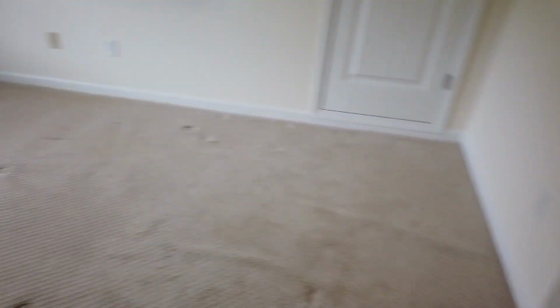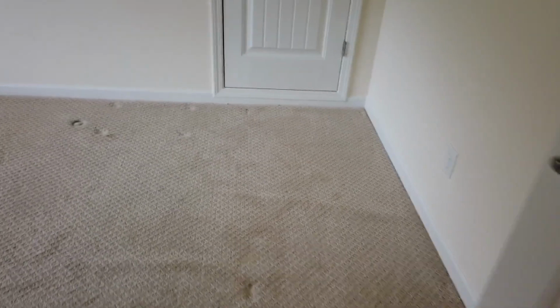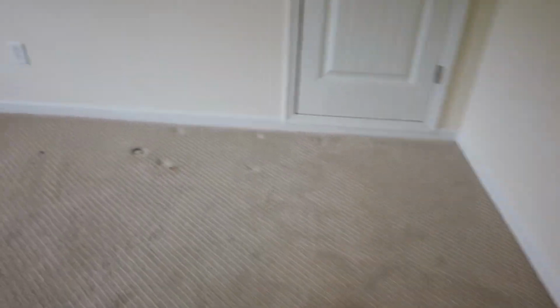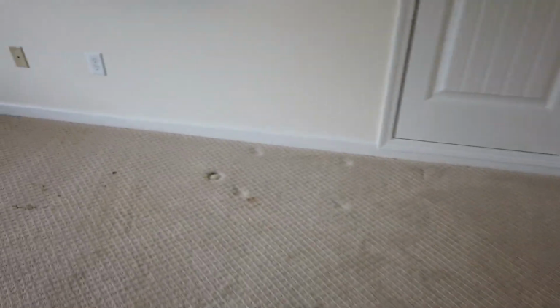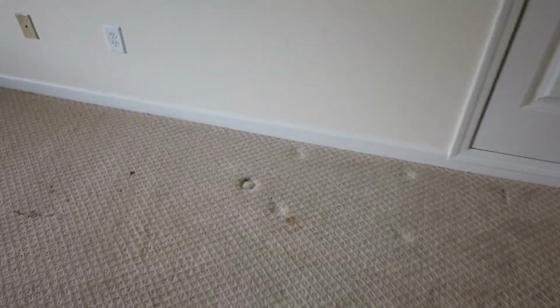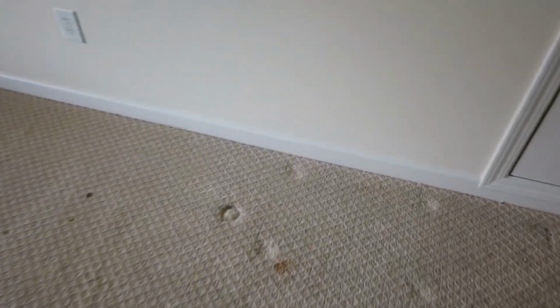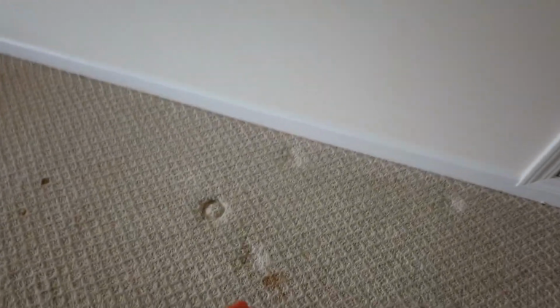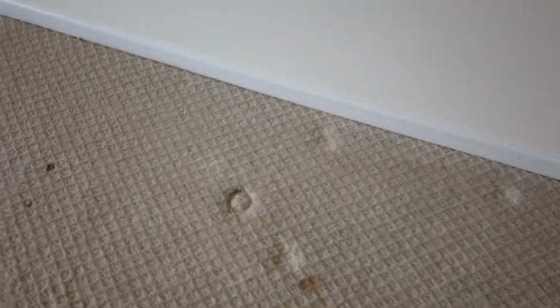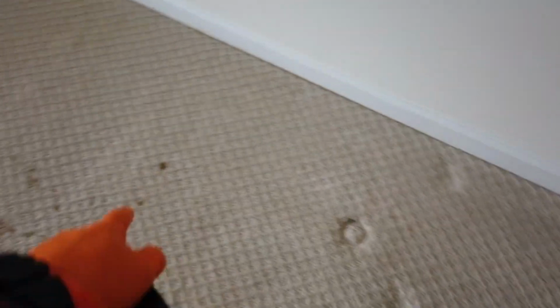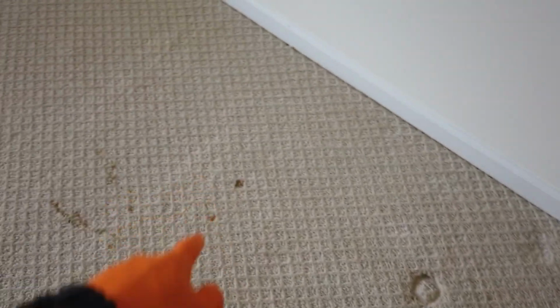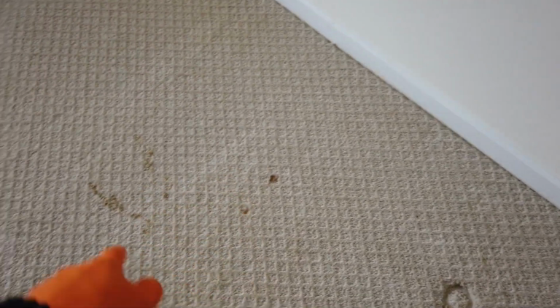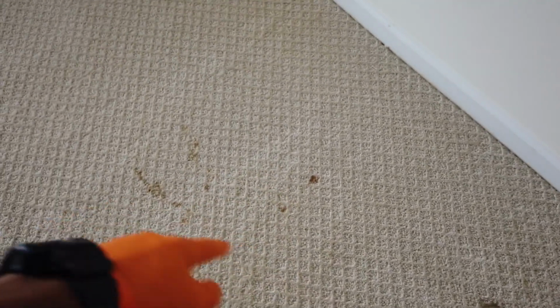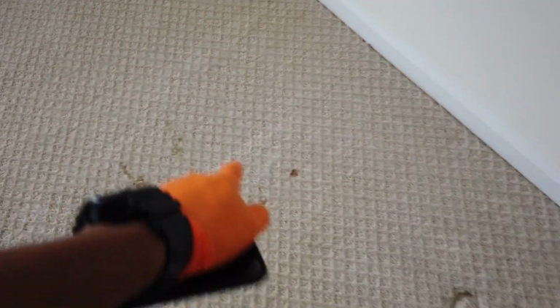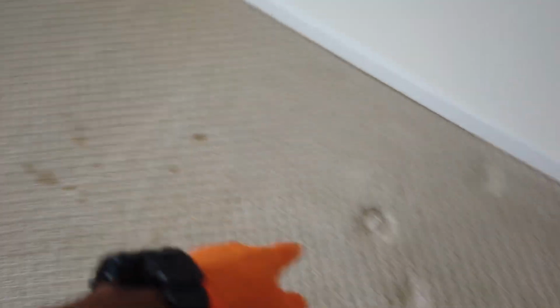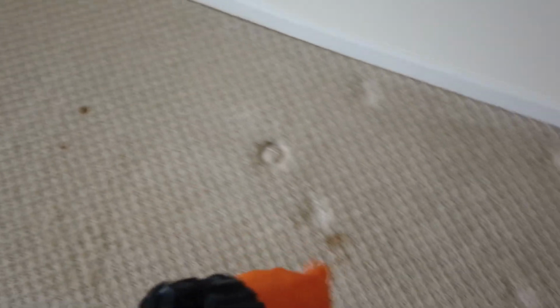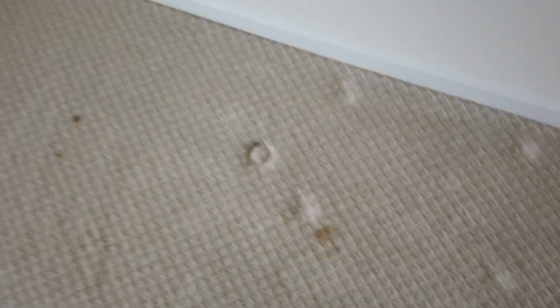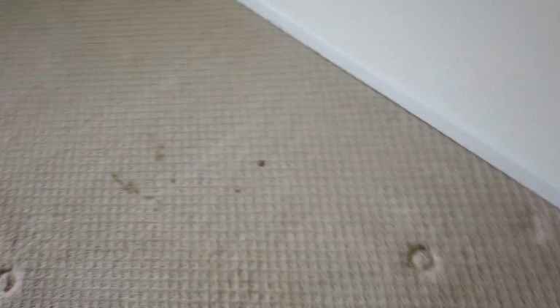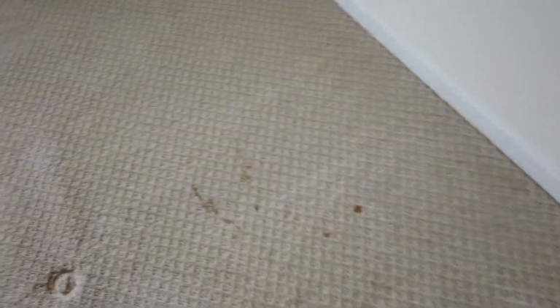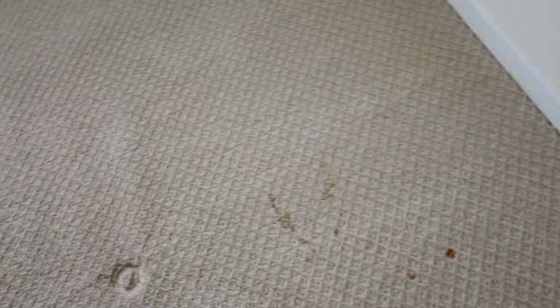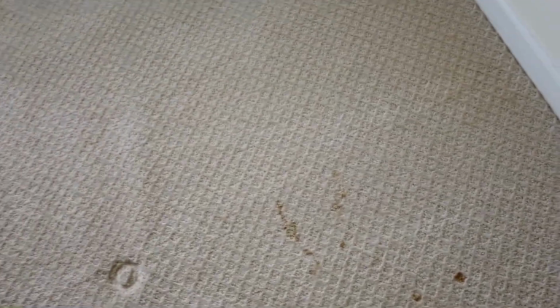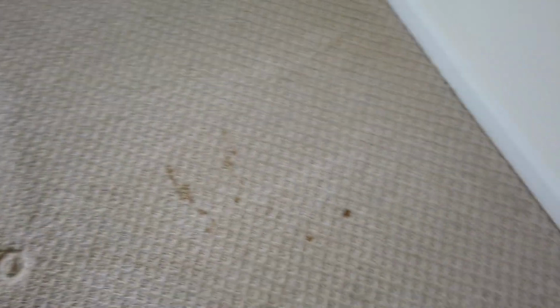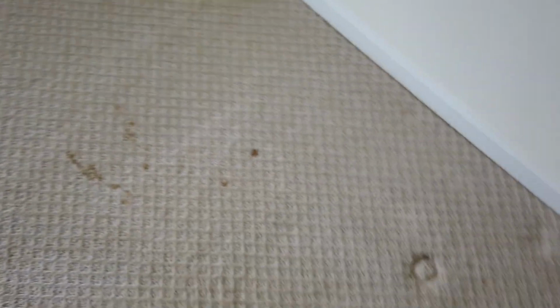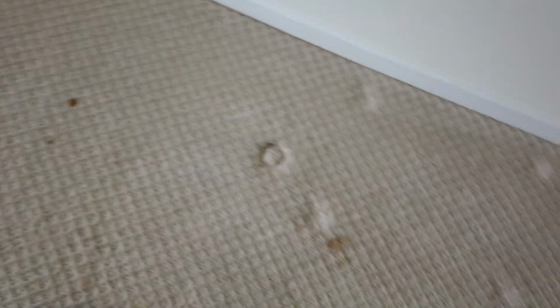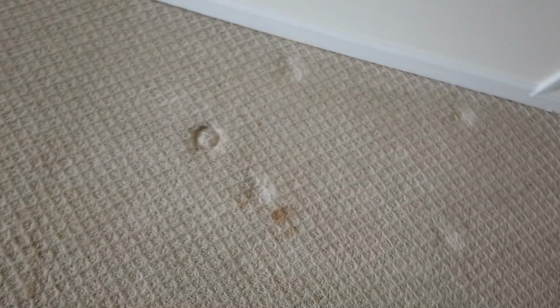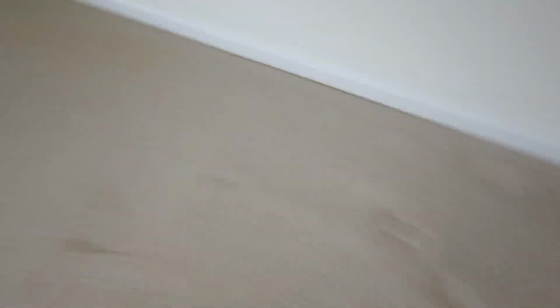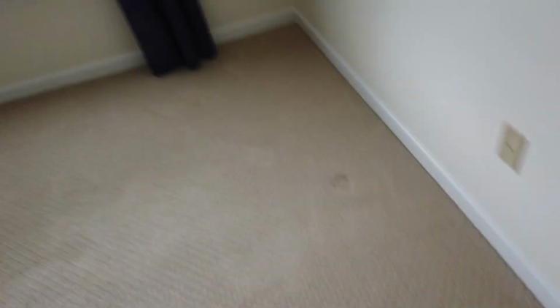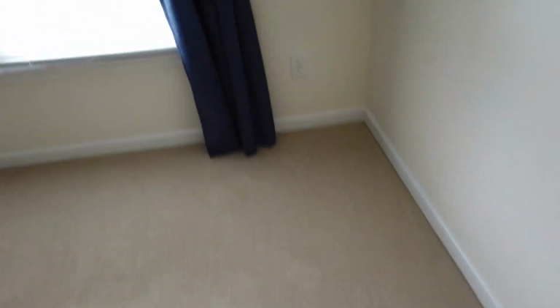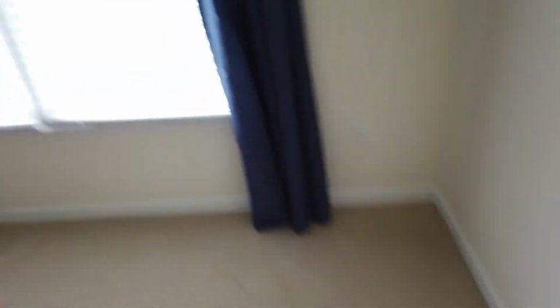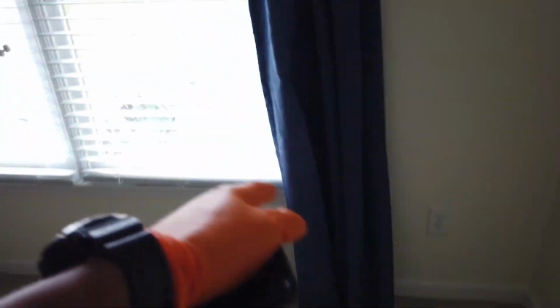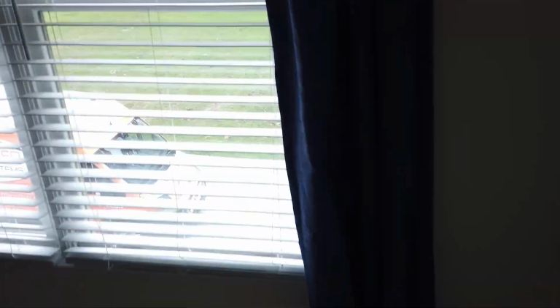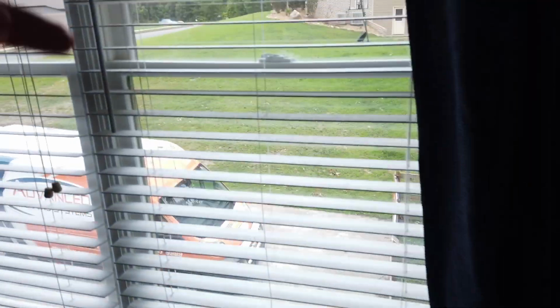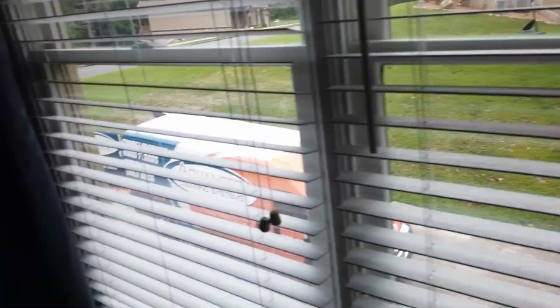Third bedroom — looks like maybe something from some kind of furniture or something. But we're still going to try to get it up — looks like some kind of stain. I'm going to move these up also.